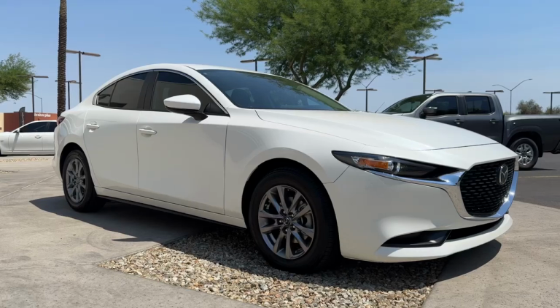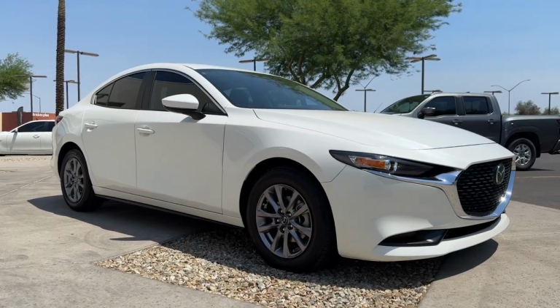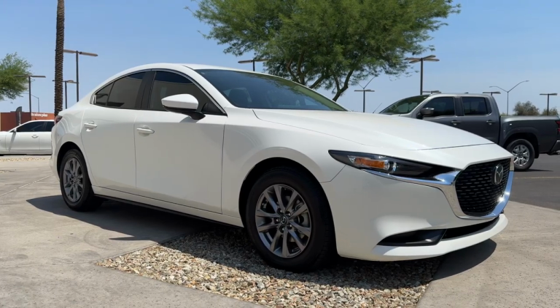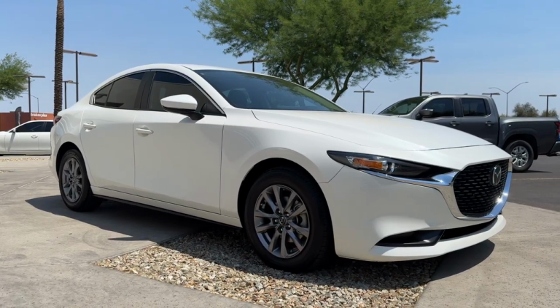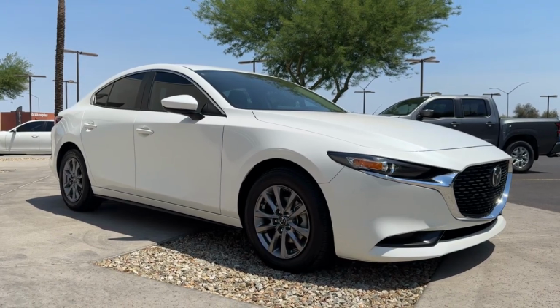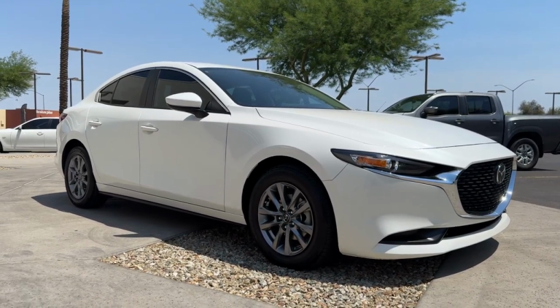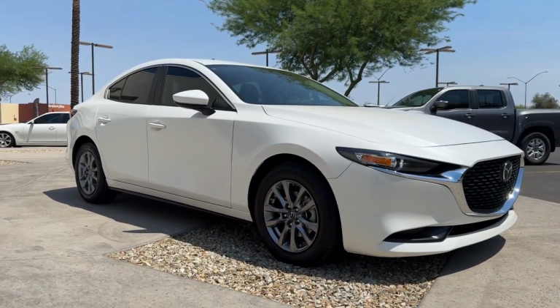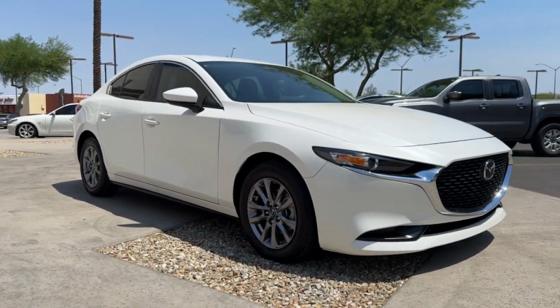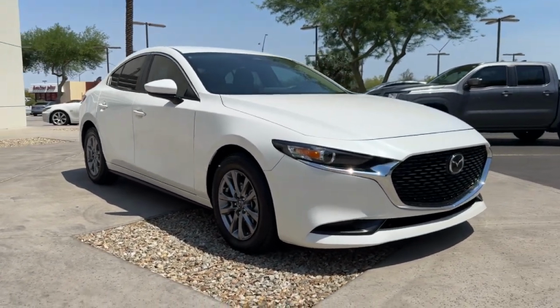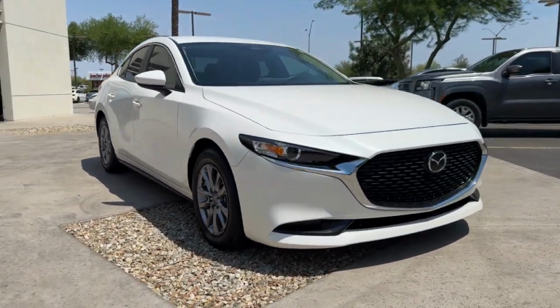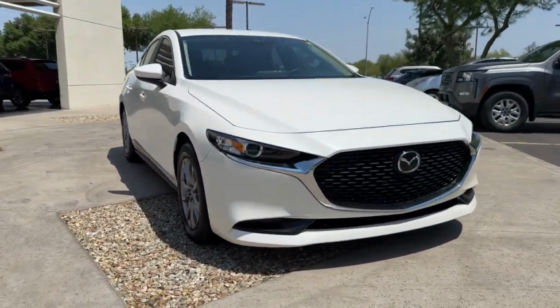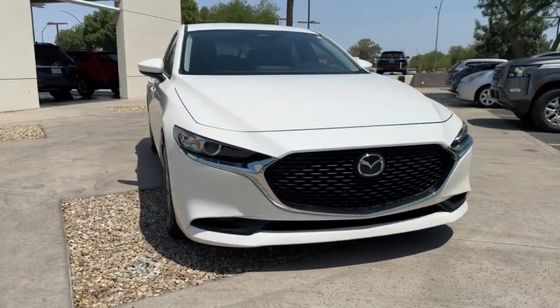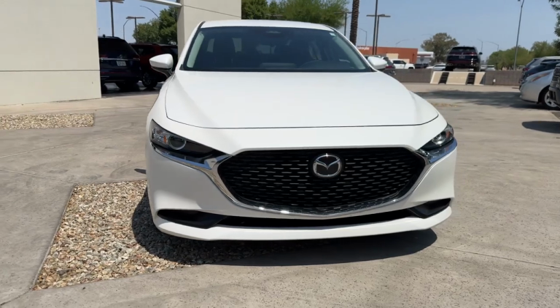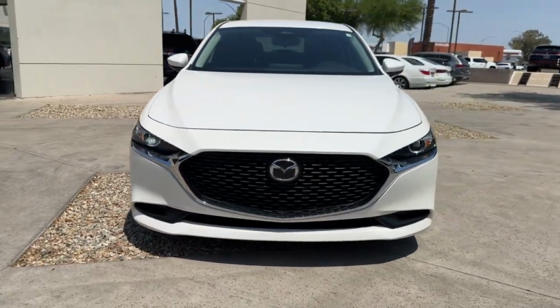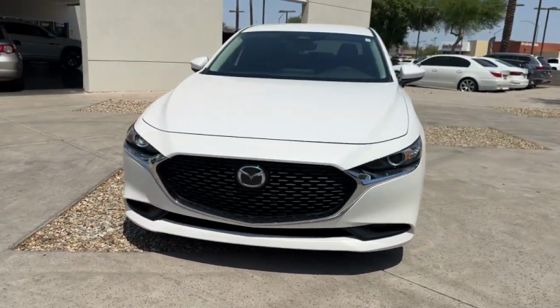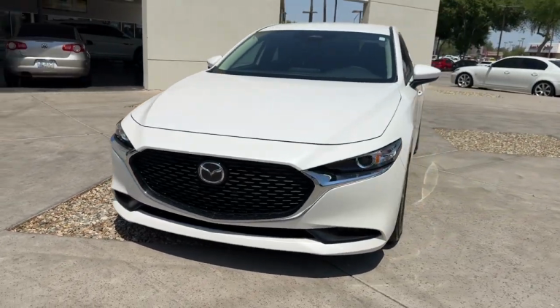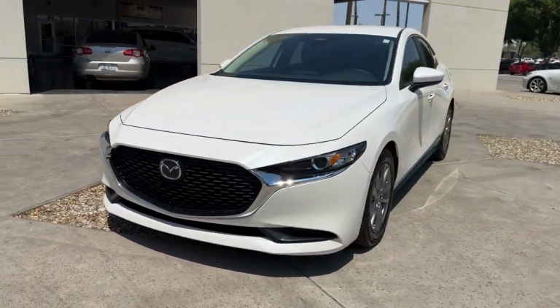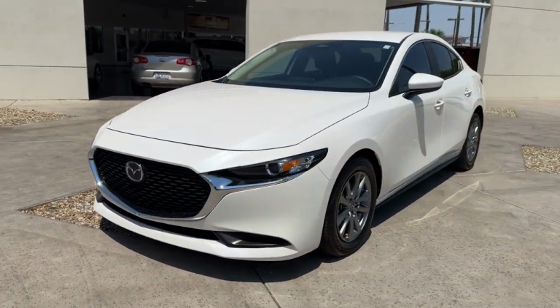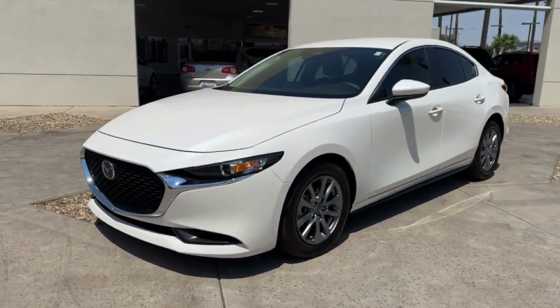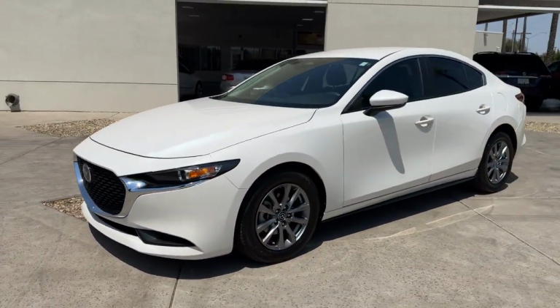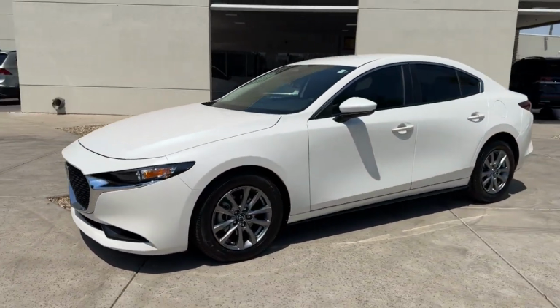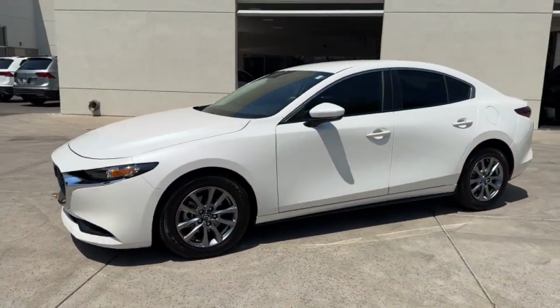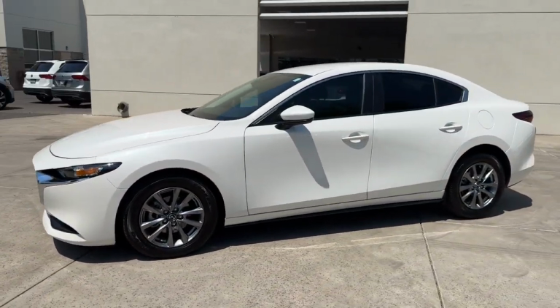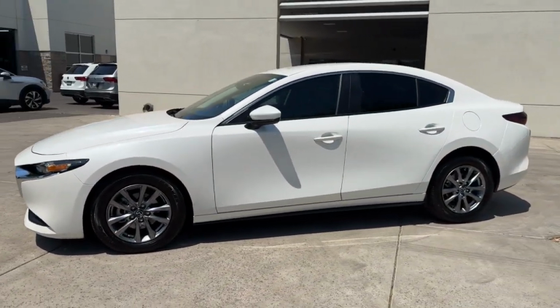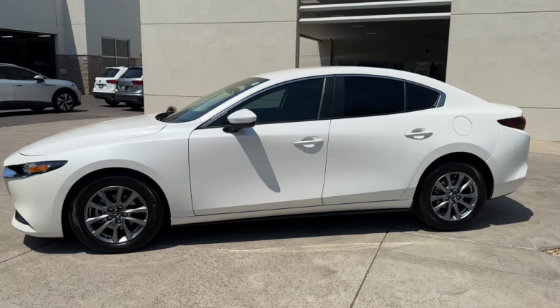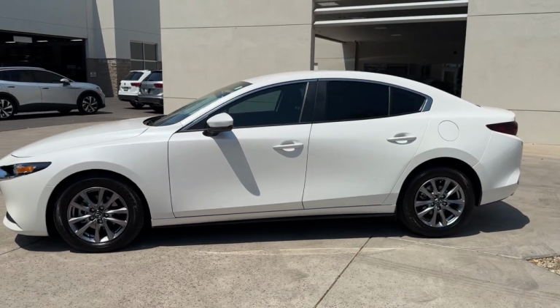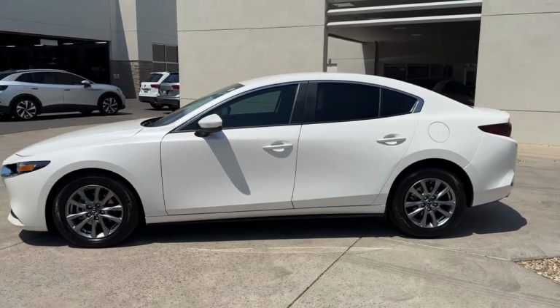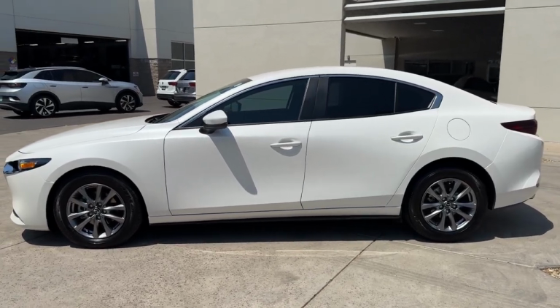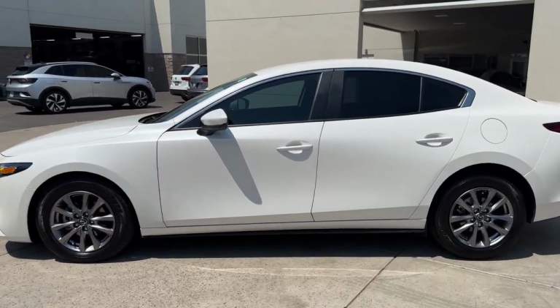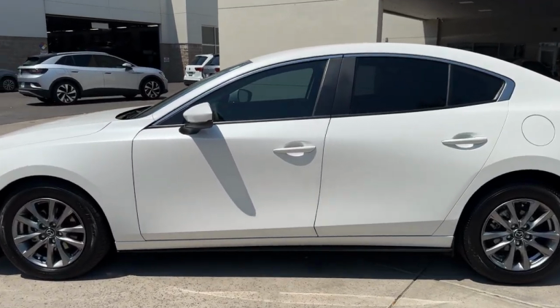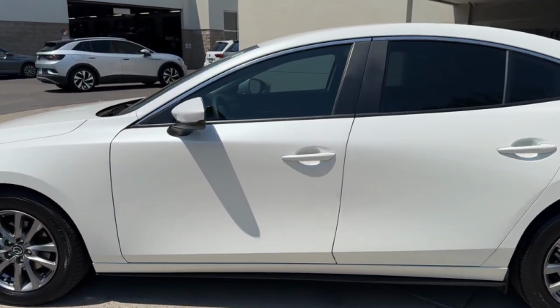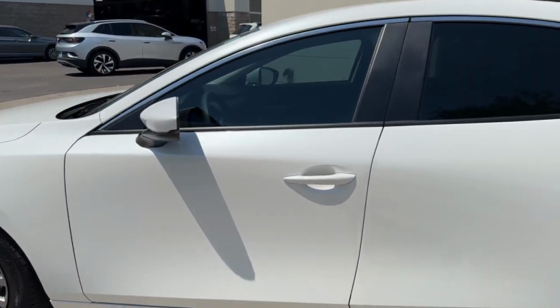Get acquainted with the 2024 Mazda Mazda 3. With less than 5,000 miles on the odometer, this vehicle provides excellent value. Here's a 3 that's poised to put the fun back into your daily drive.